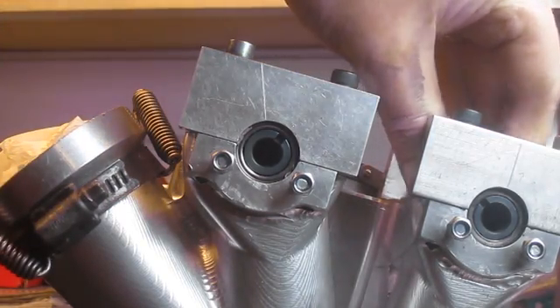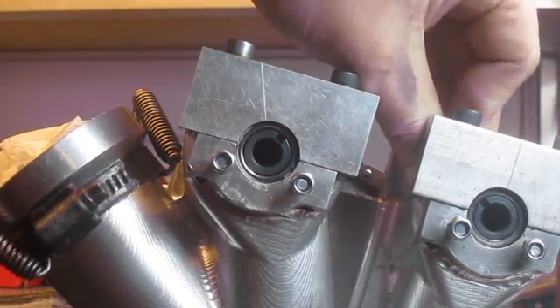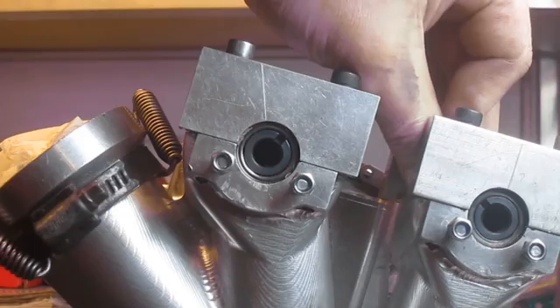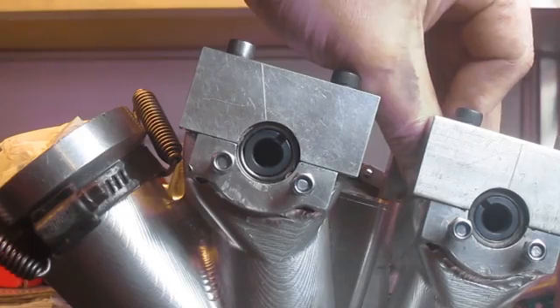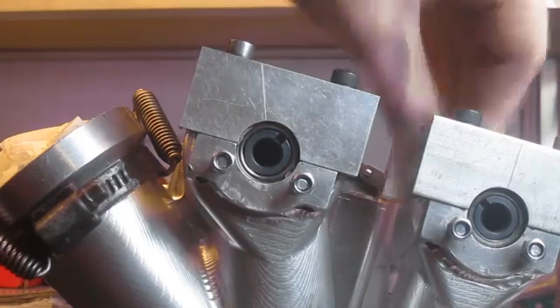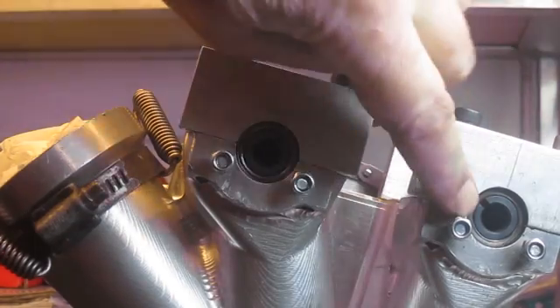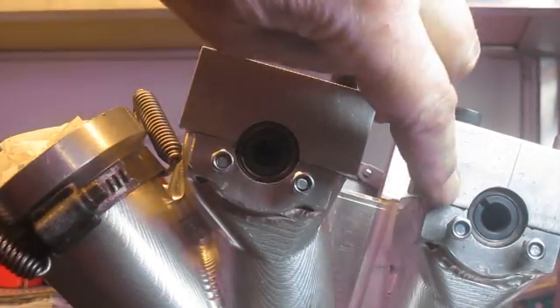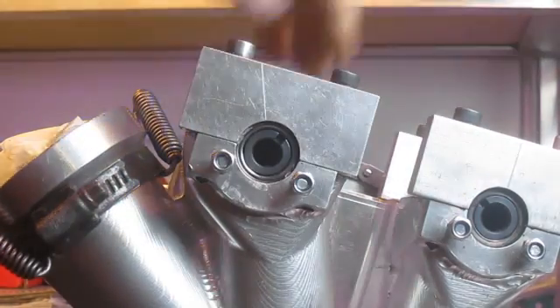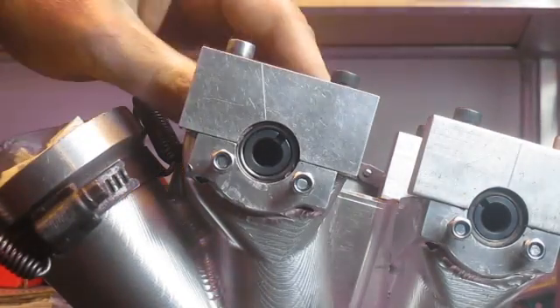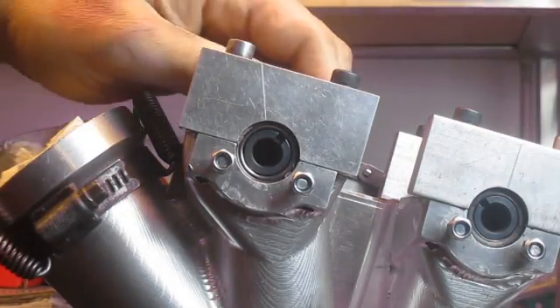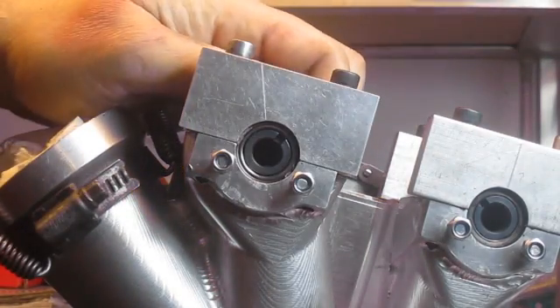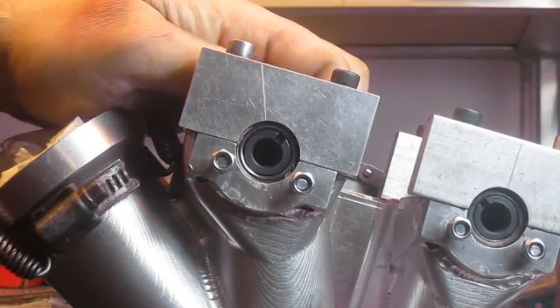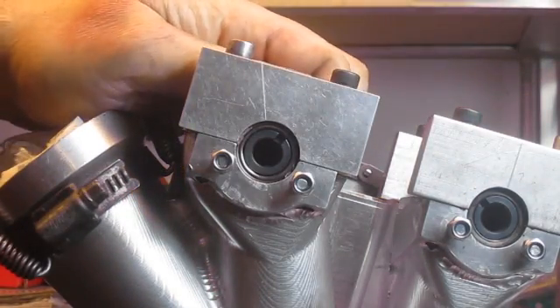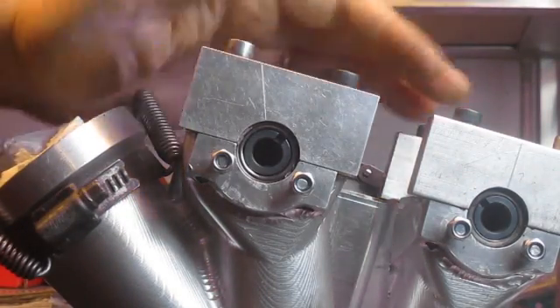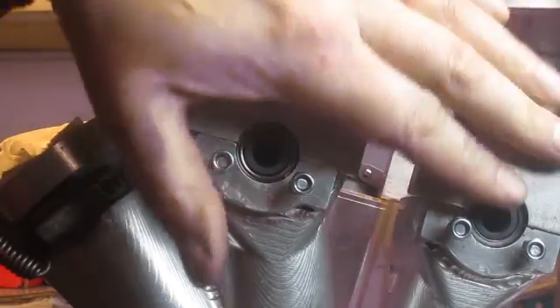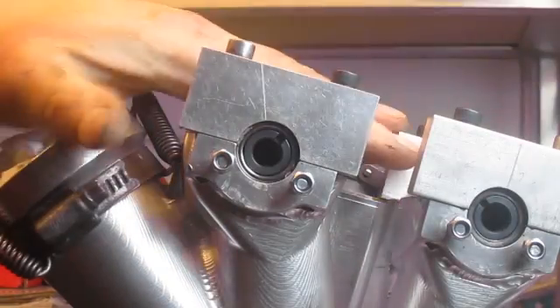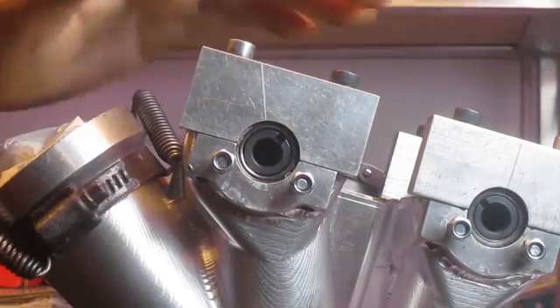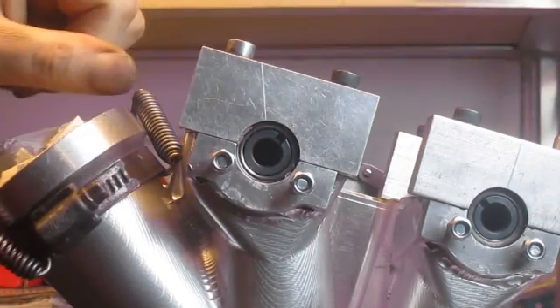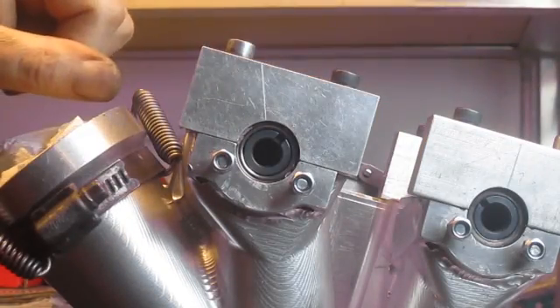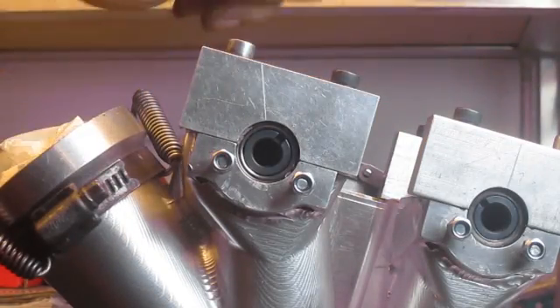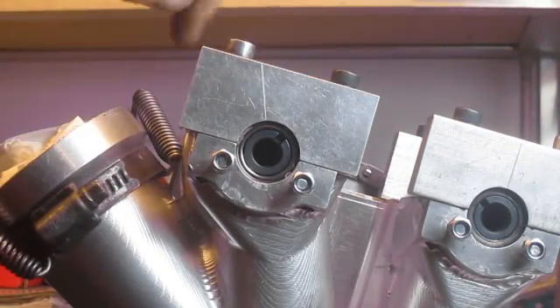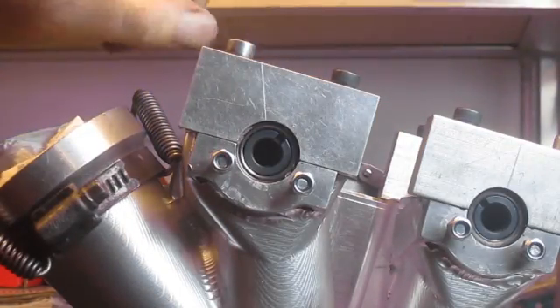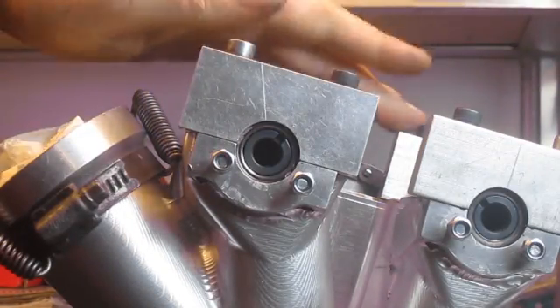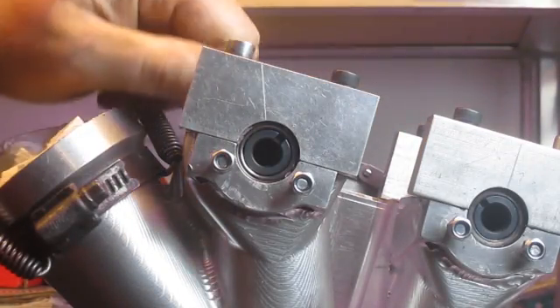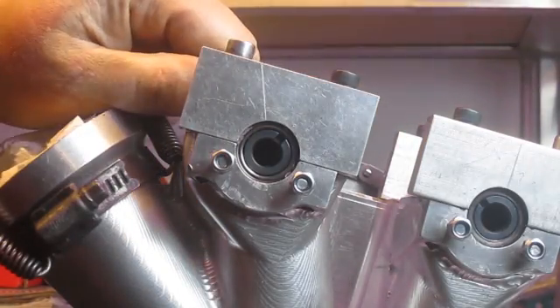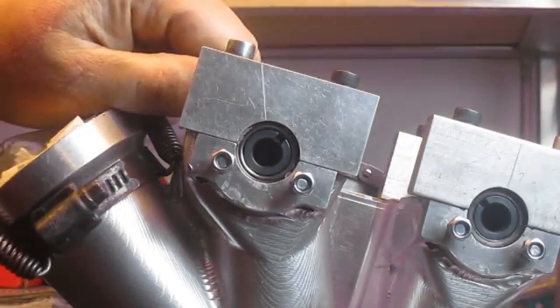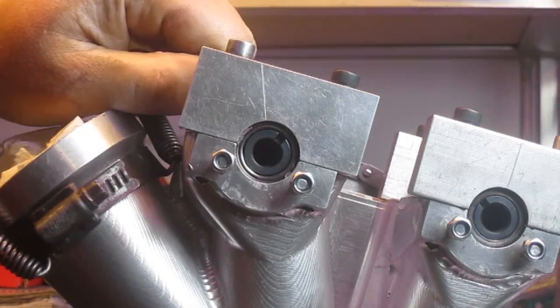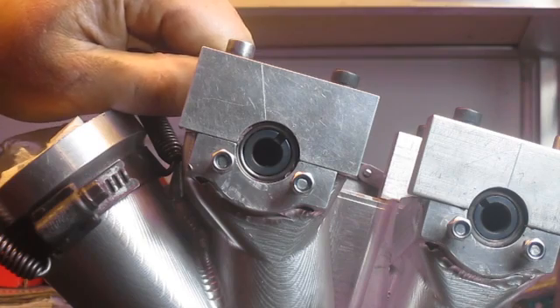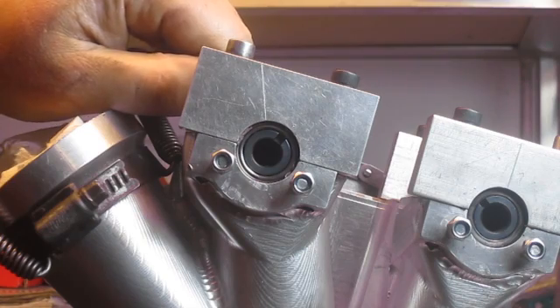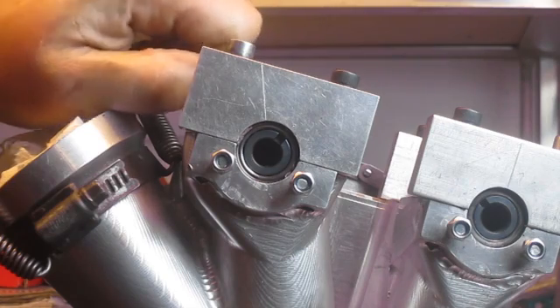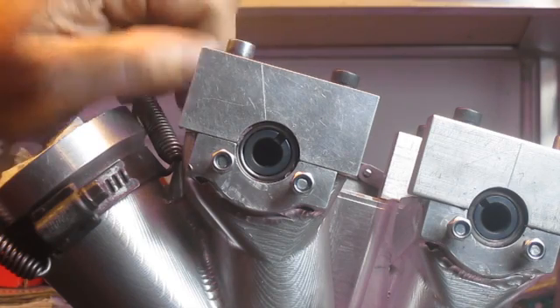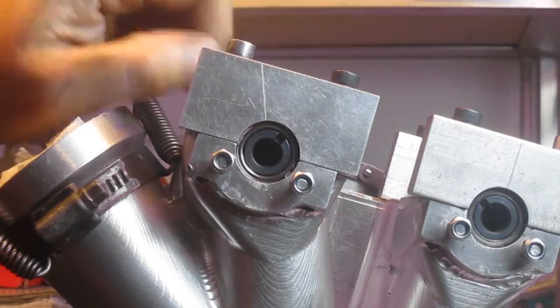I'm adjusting both cams to fit very roughly in the region where they should be. Now I will tighten the cam sprockets and start measuring where I'm at.